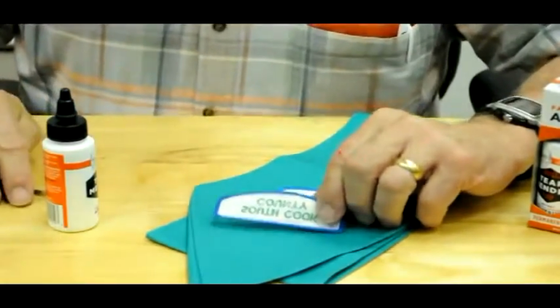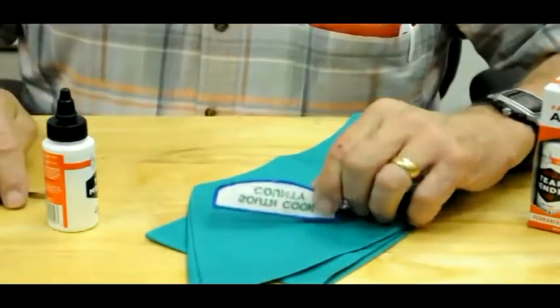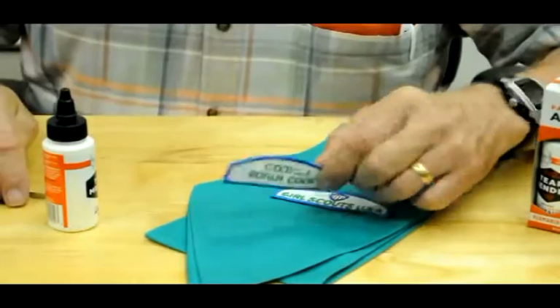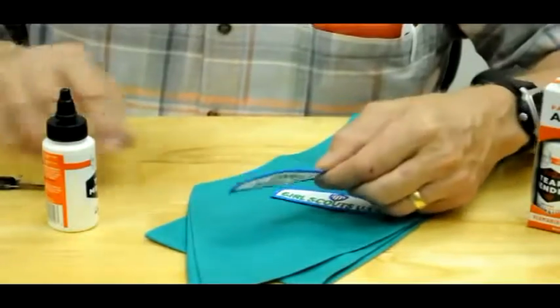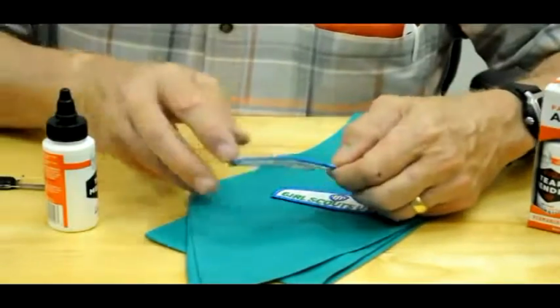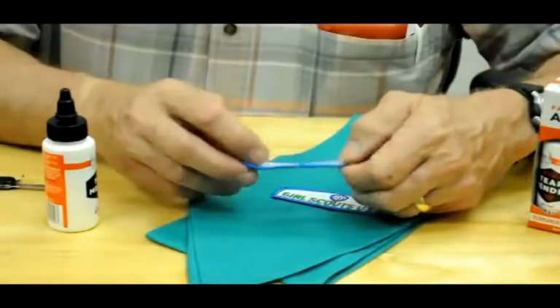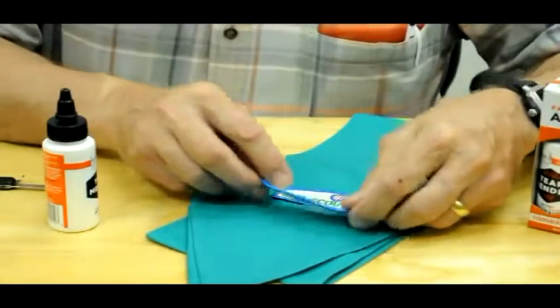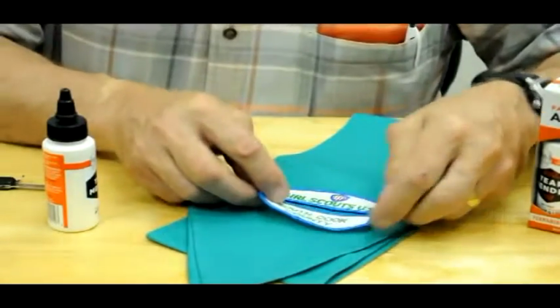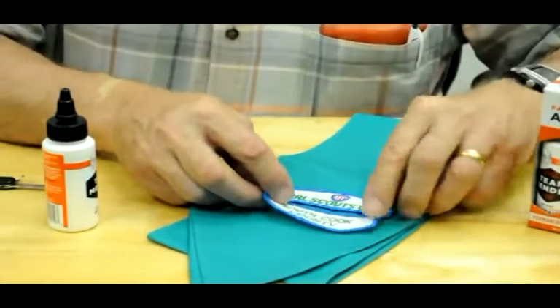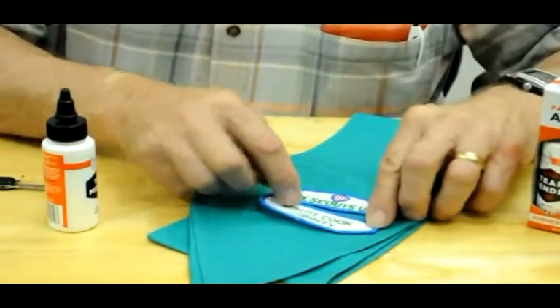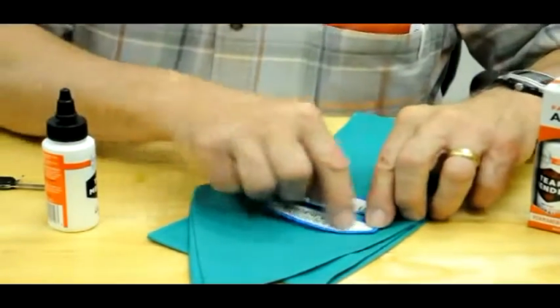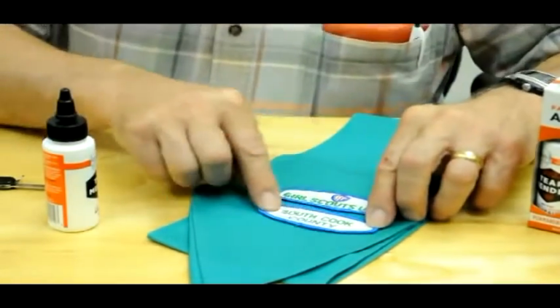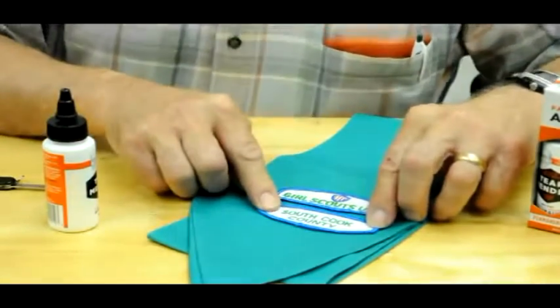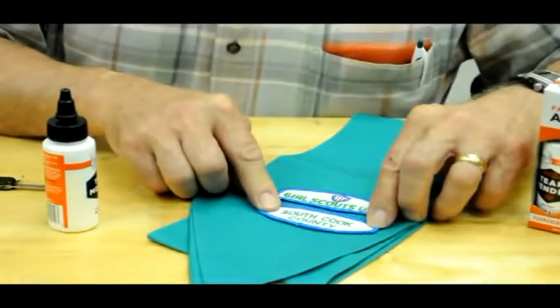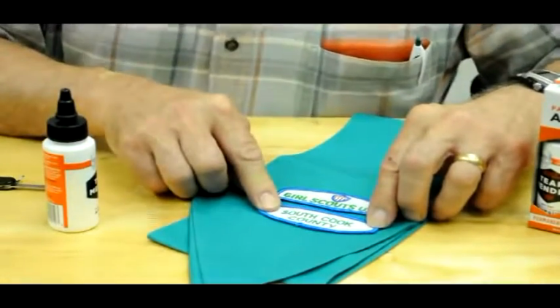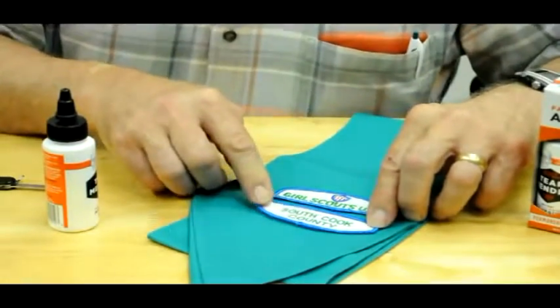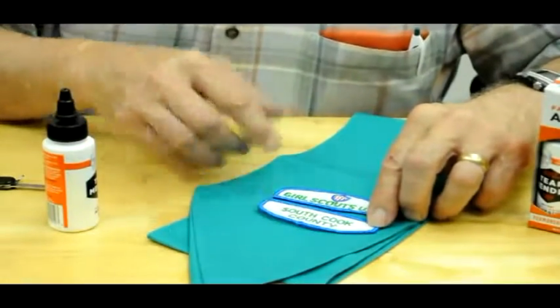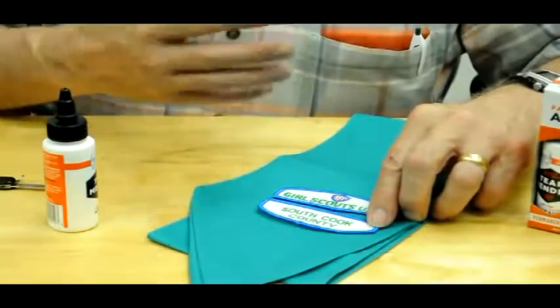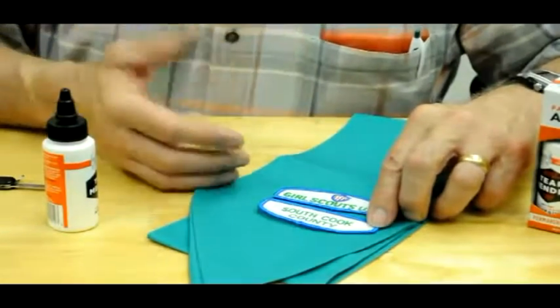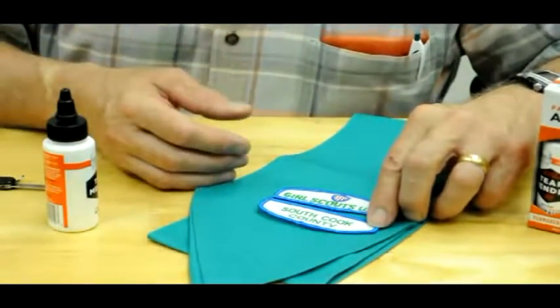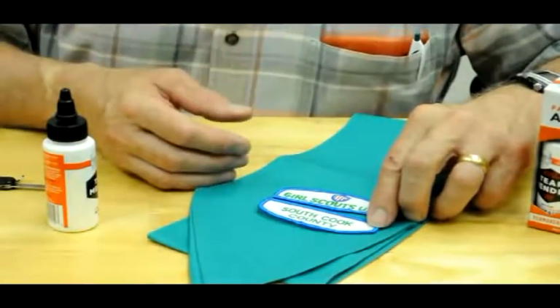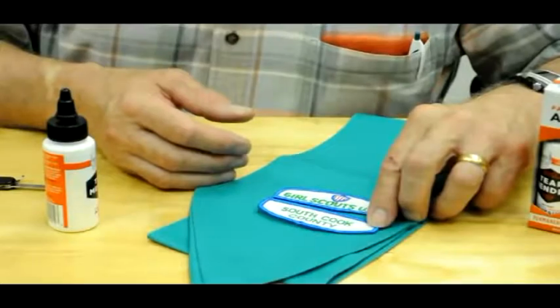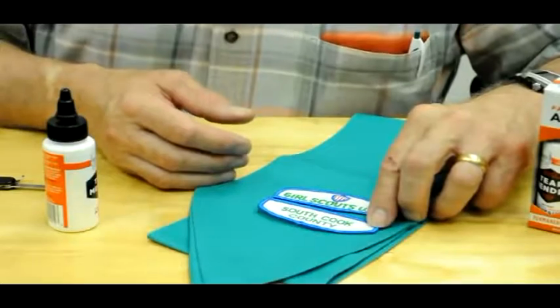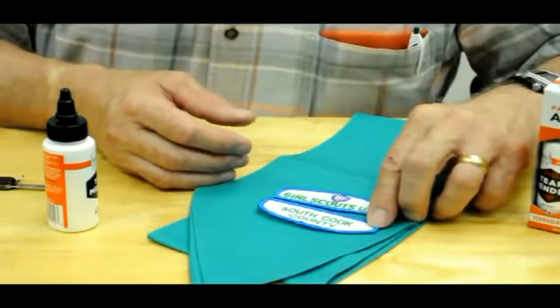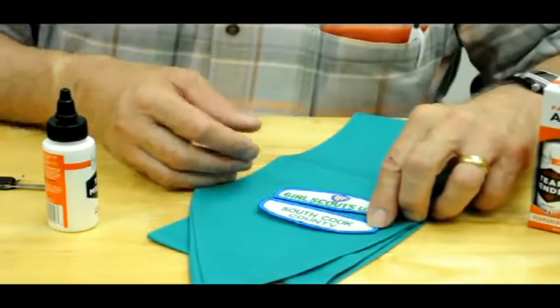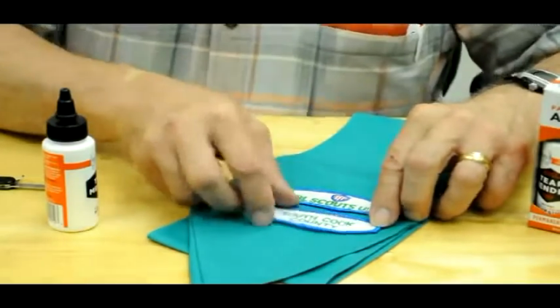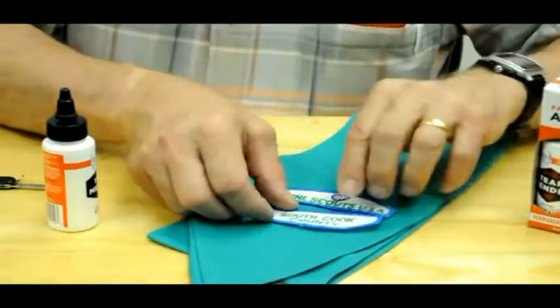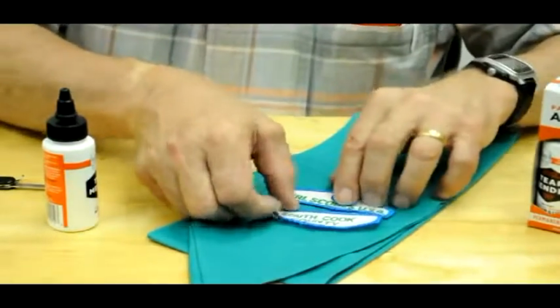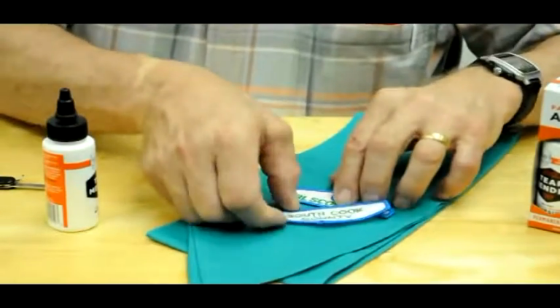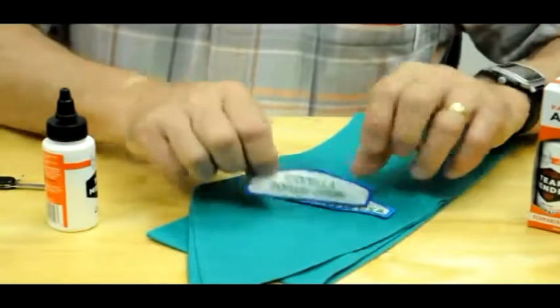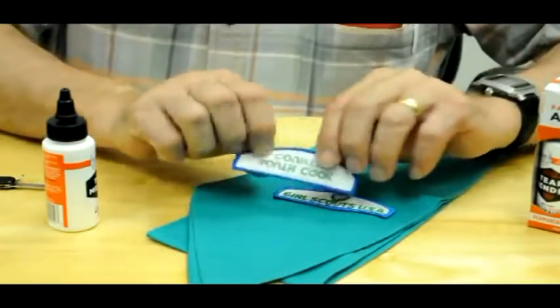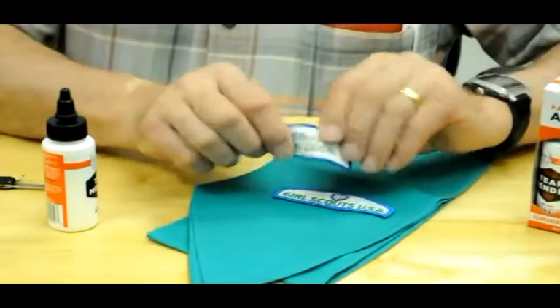Keep in mind, in addition to Scout badges, which we're going to apply right here, you can use this for all kinds of team badges and emblems. So once you open the back,